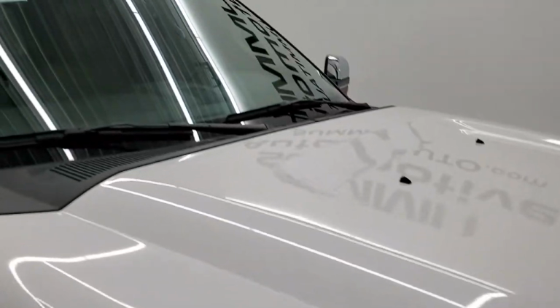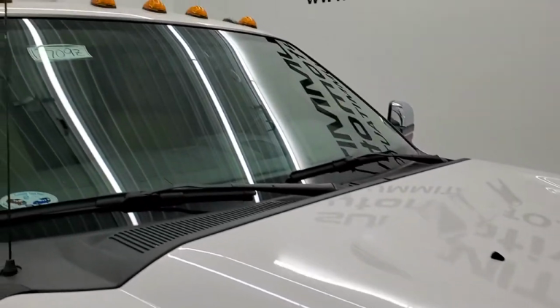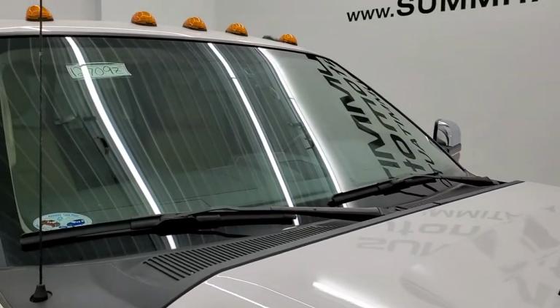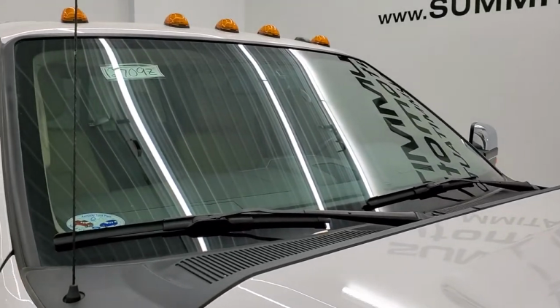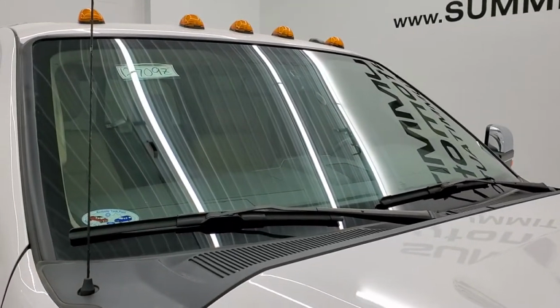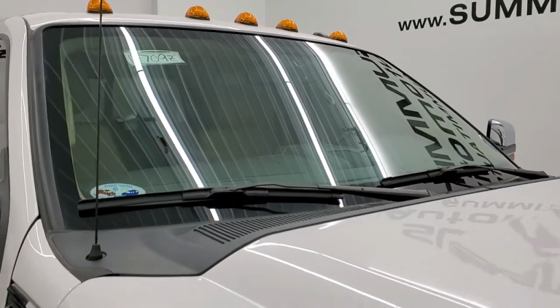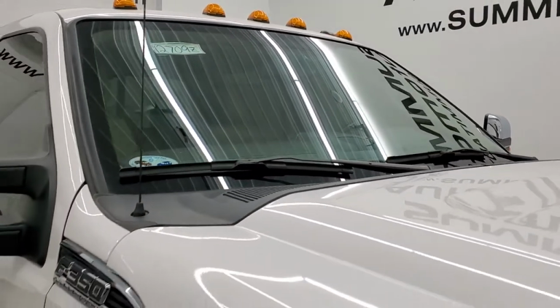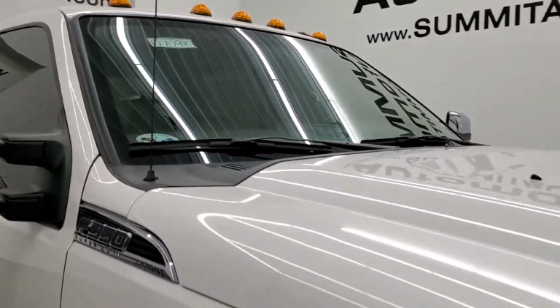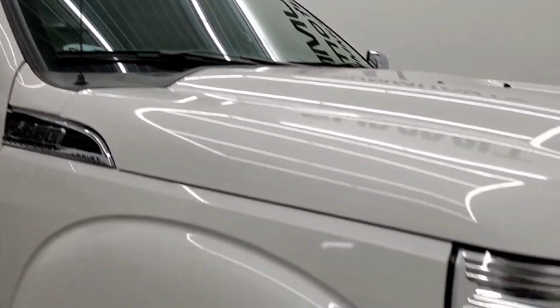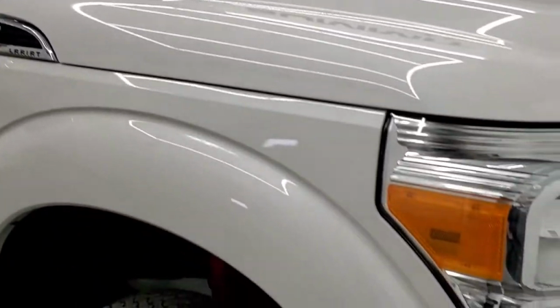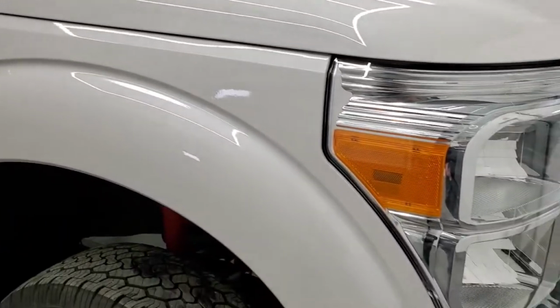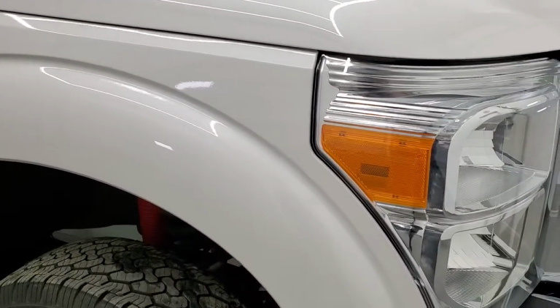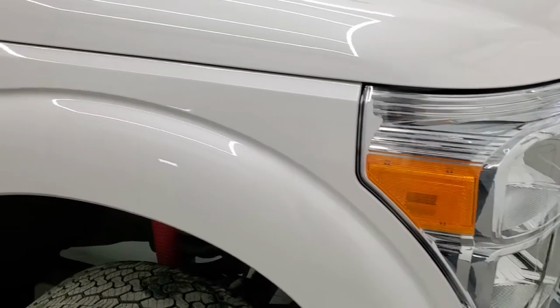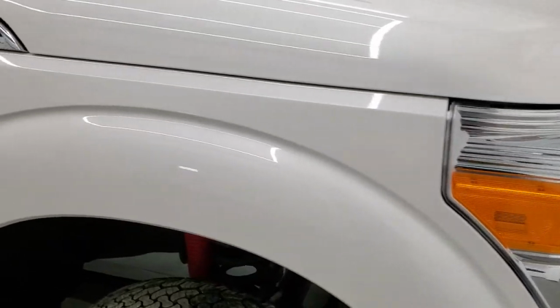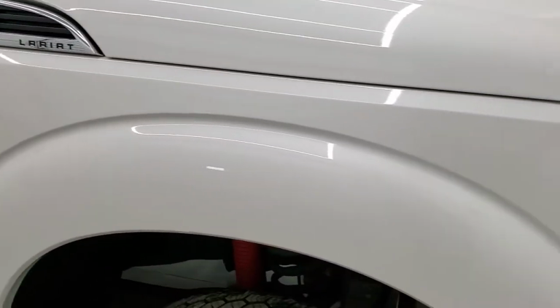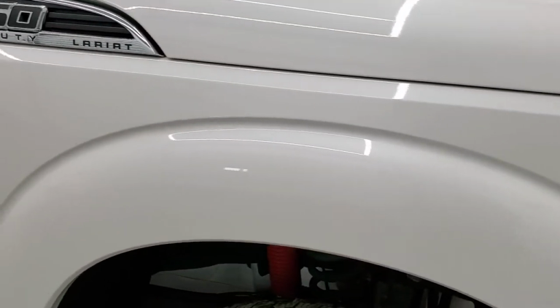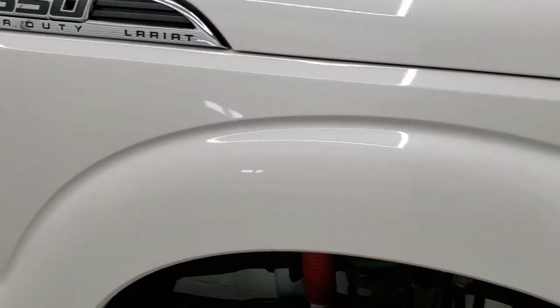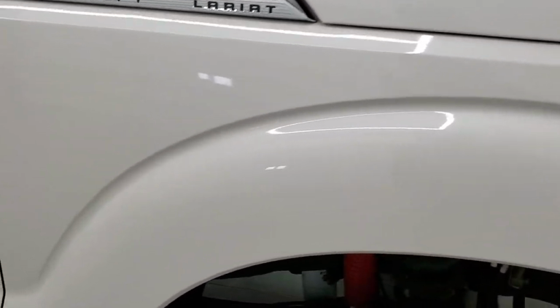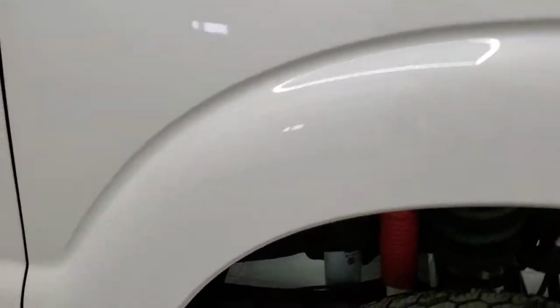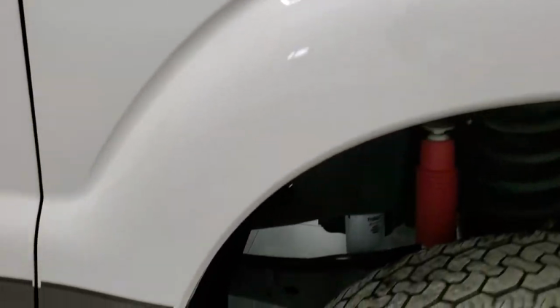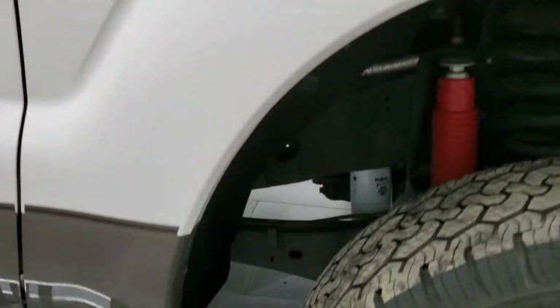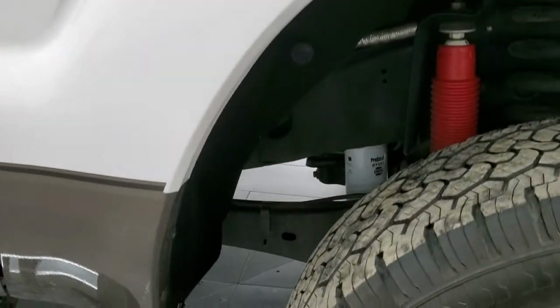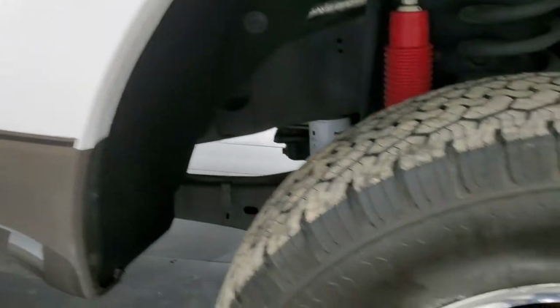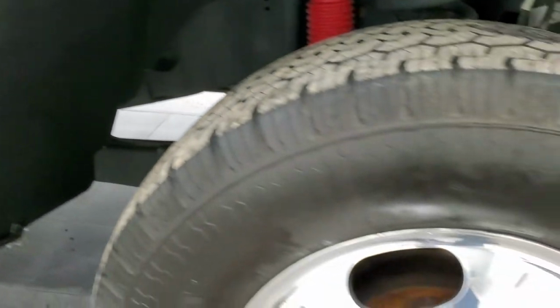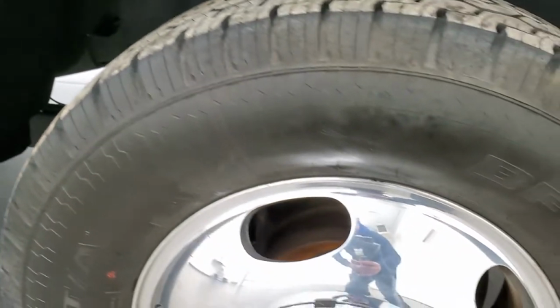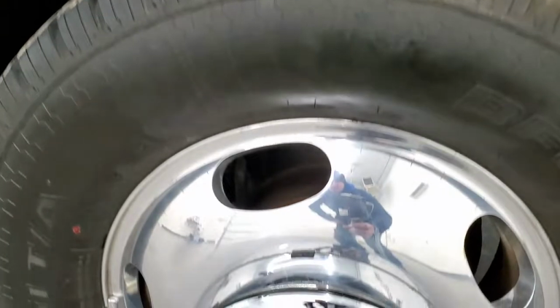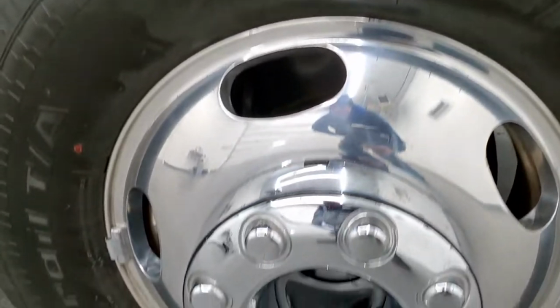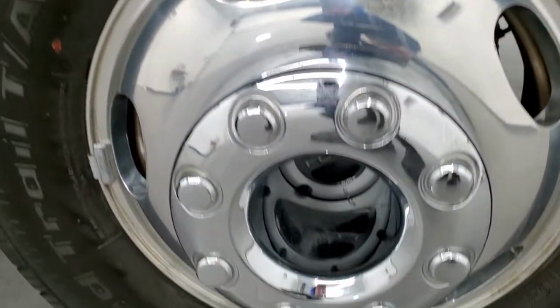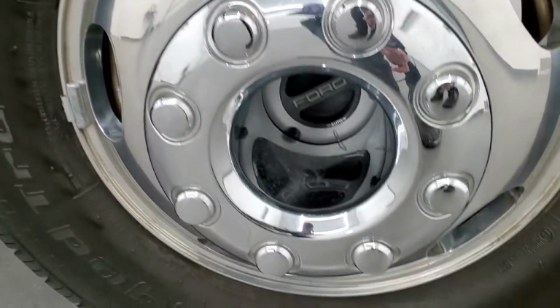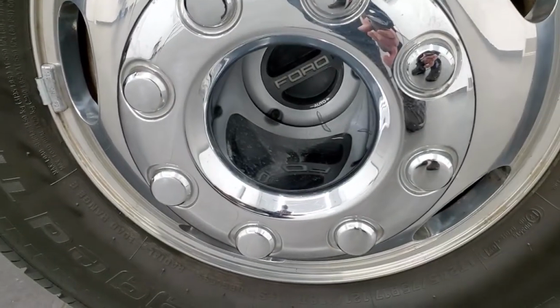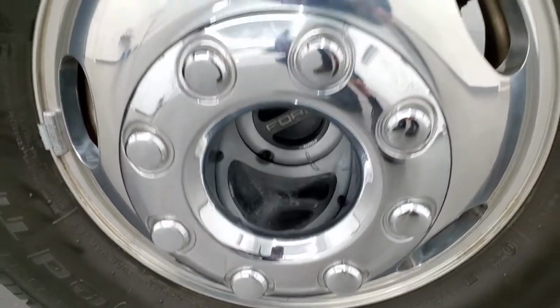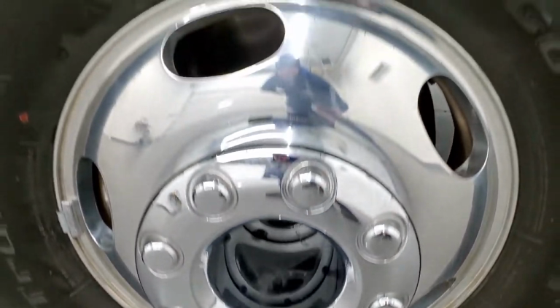It does have the clearance lights, or cab lights, up top. The passenger-side front fender is in excellent condition as well, and the passenger-side rim has no major scuffs or scrapes on it.